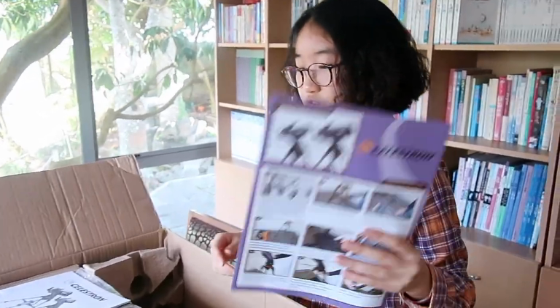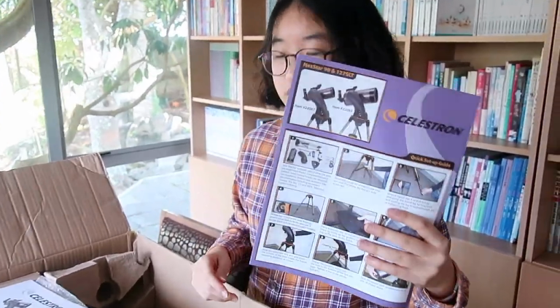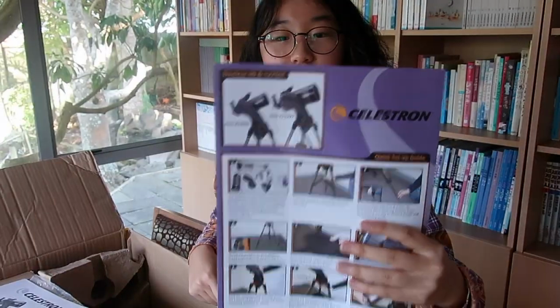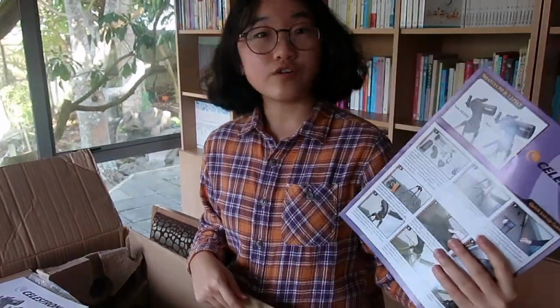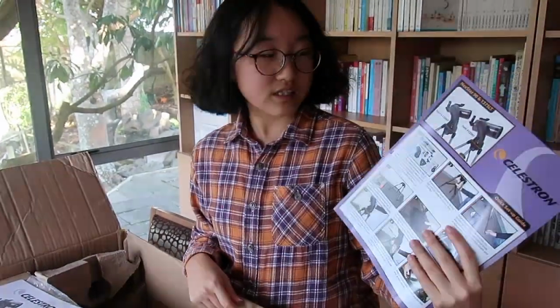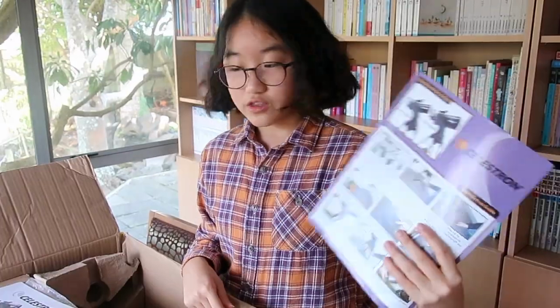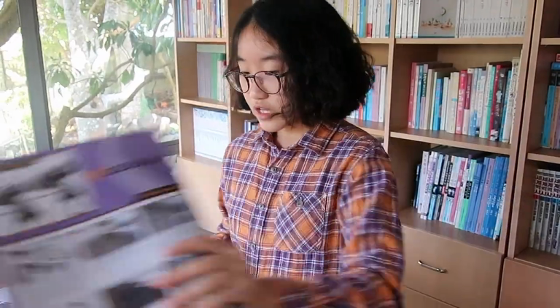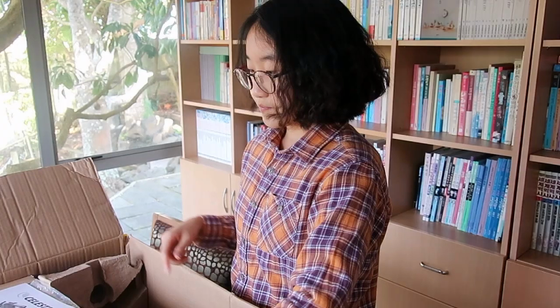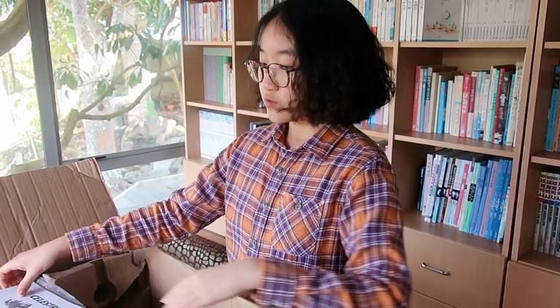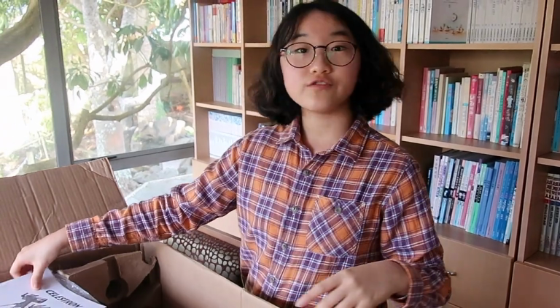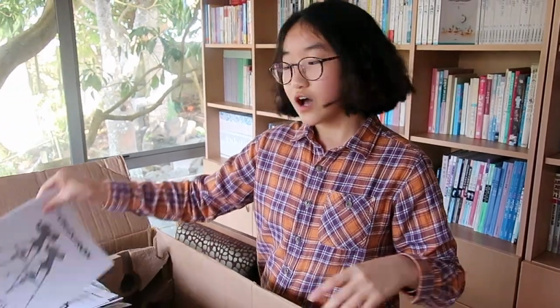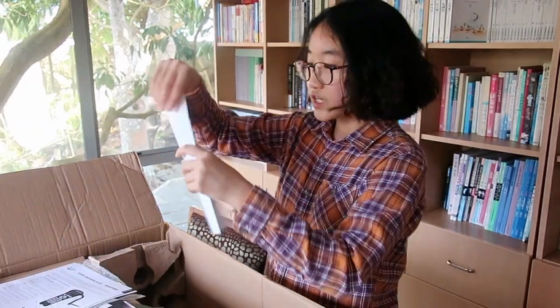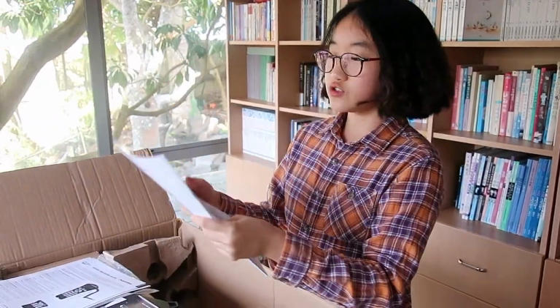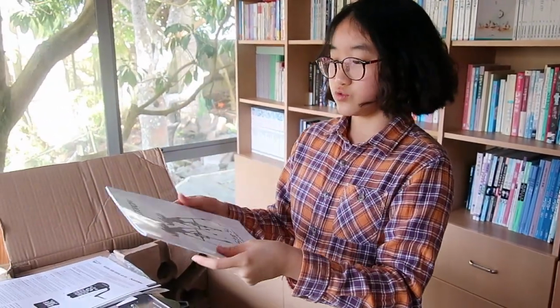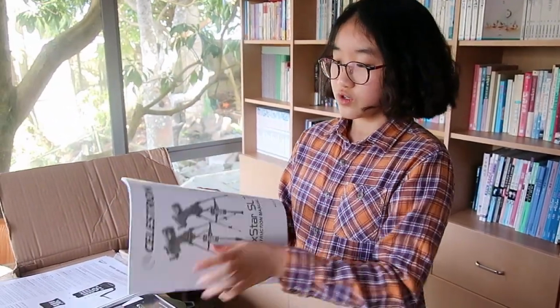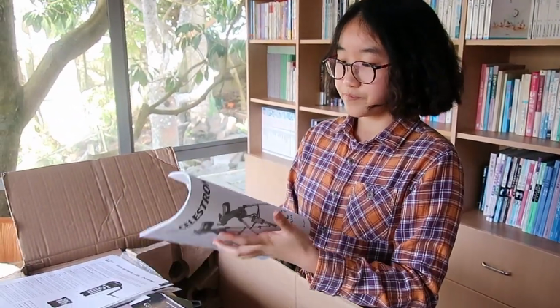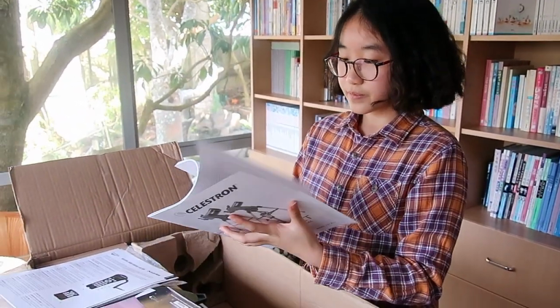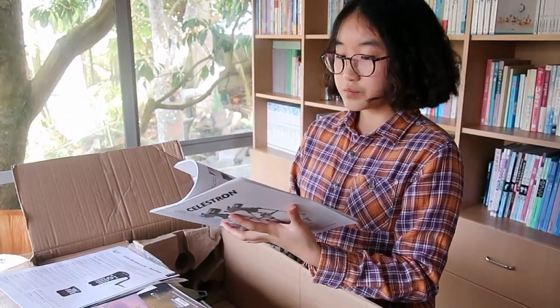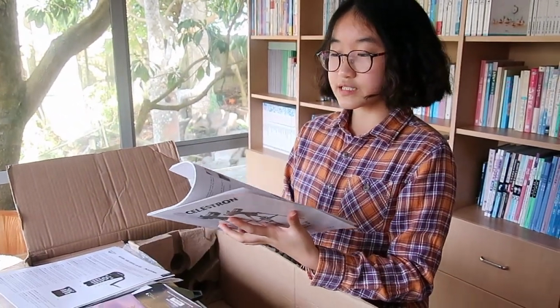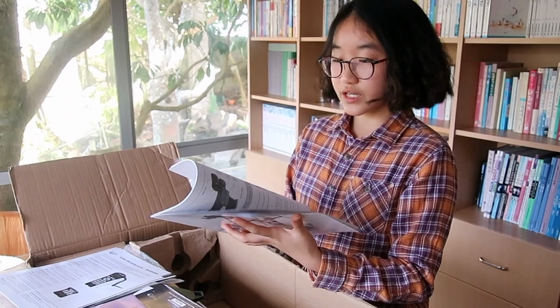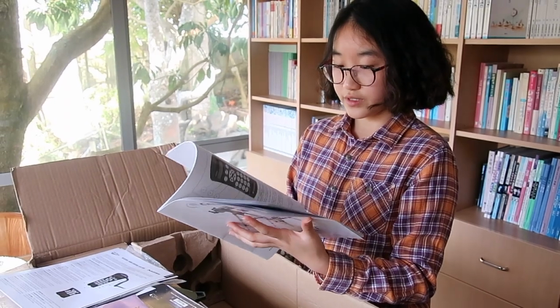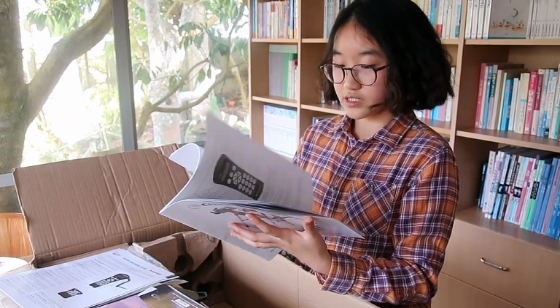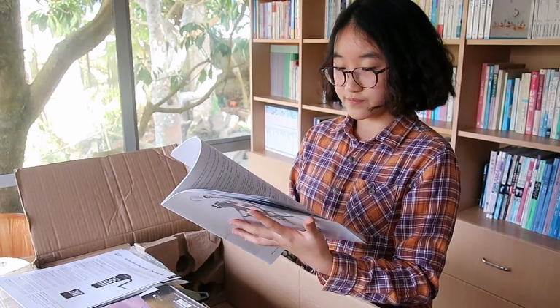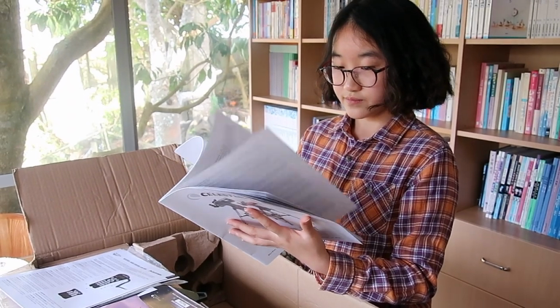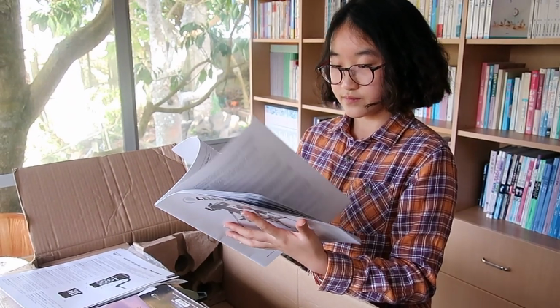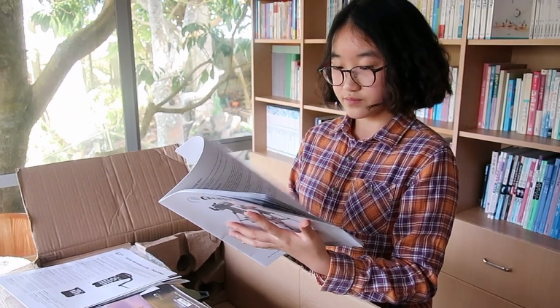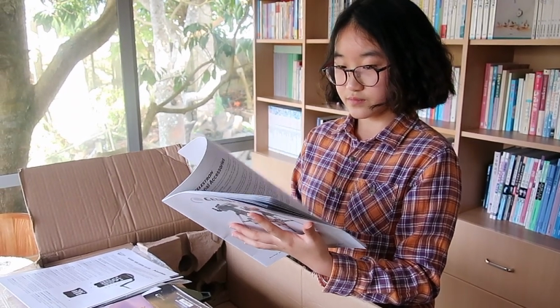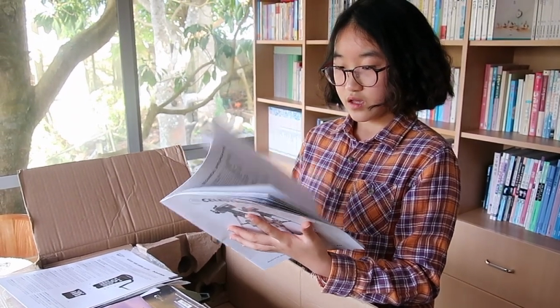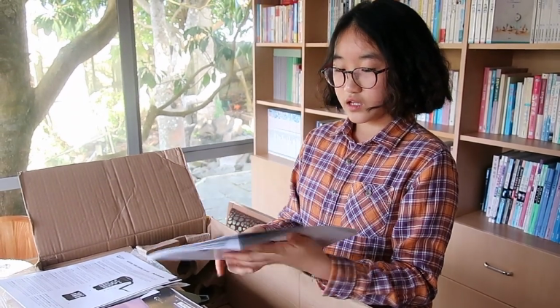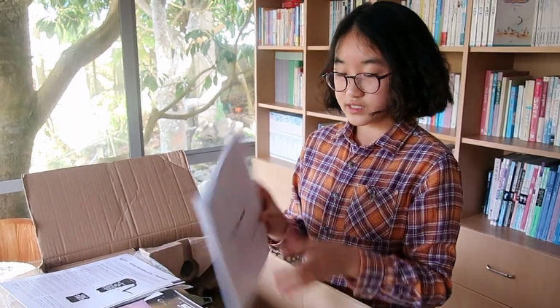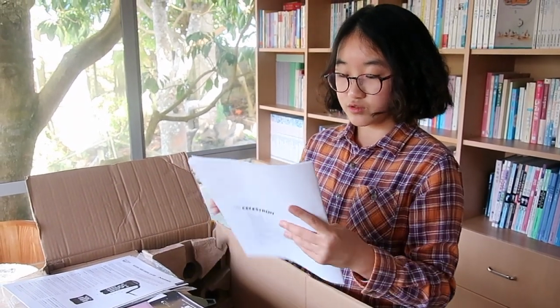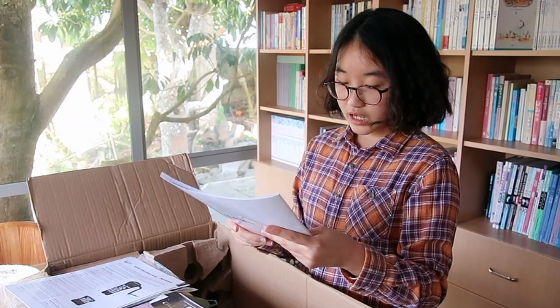There are some QR codes that I can scan to download an app. And this is the actual quick guide to how to operate this telescope. Let's go over this together and we'll try to figure out how to put things together.